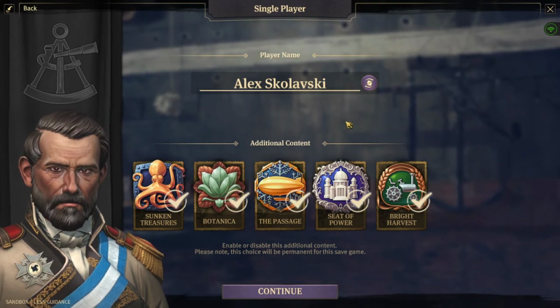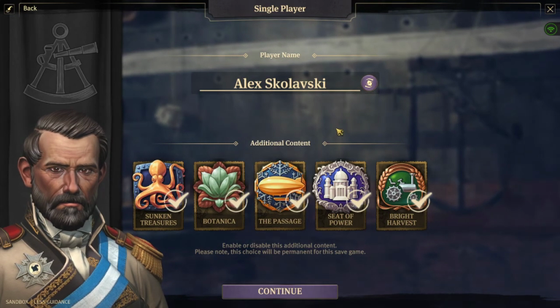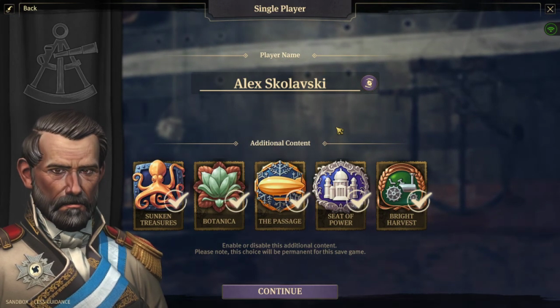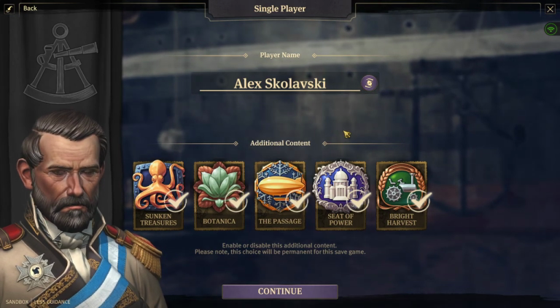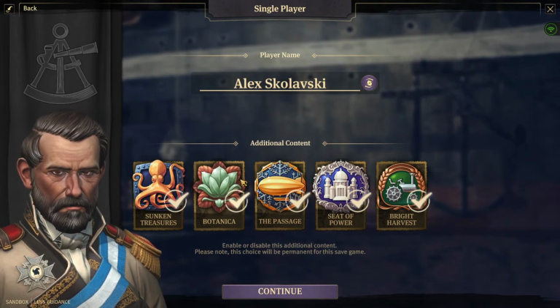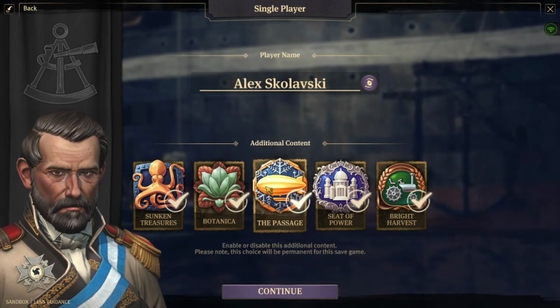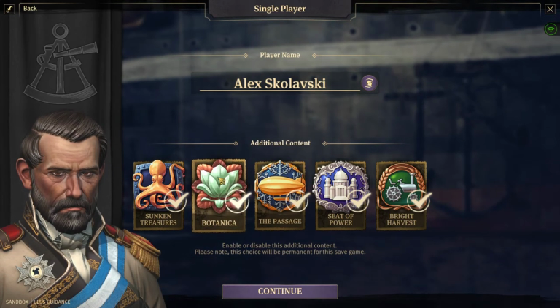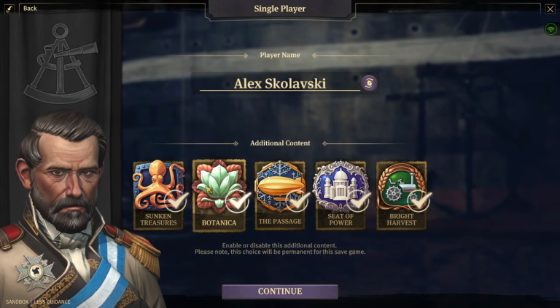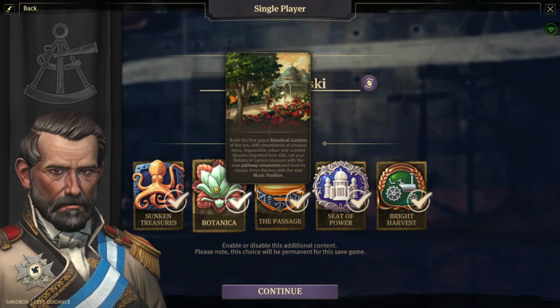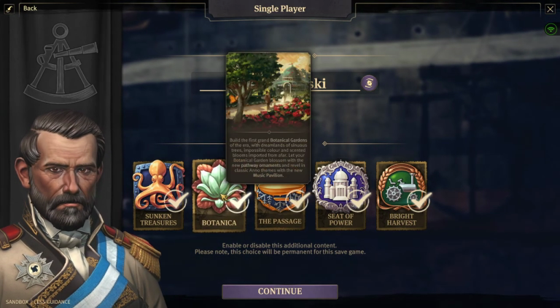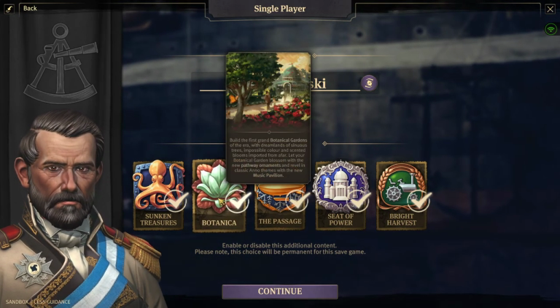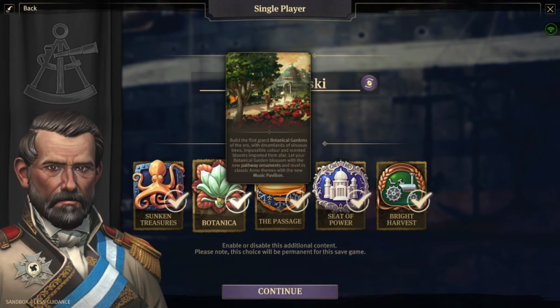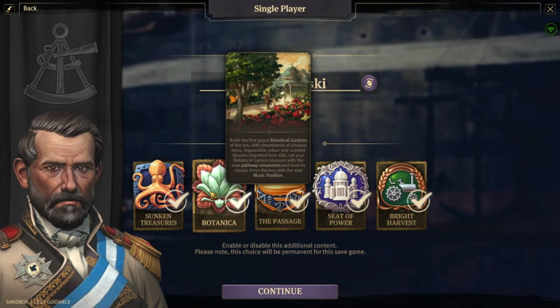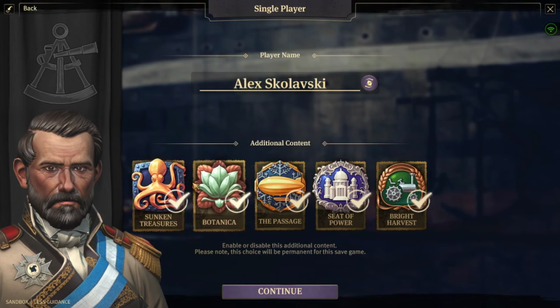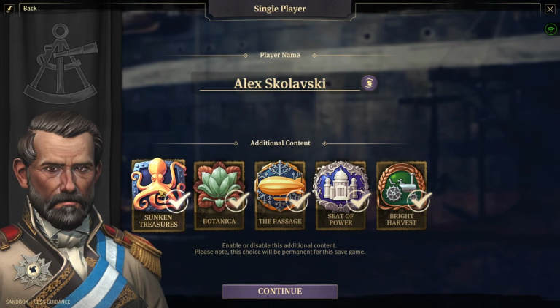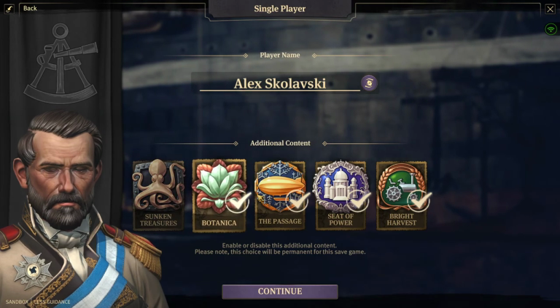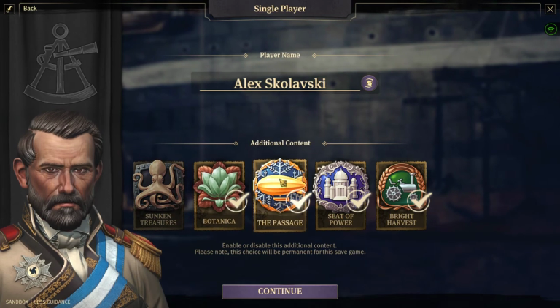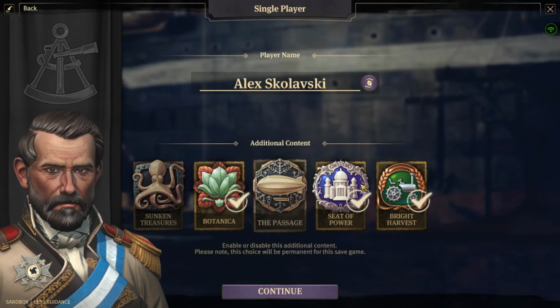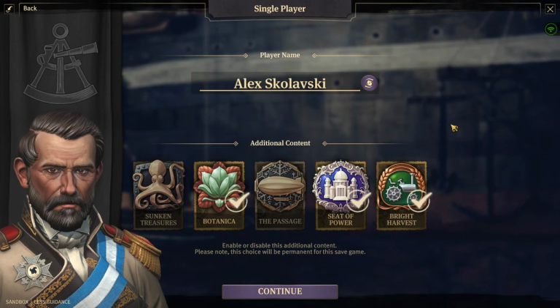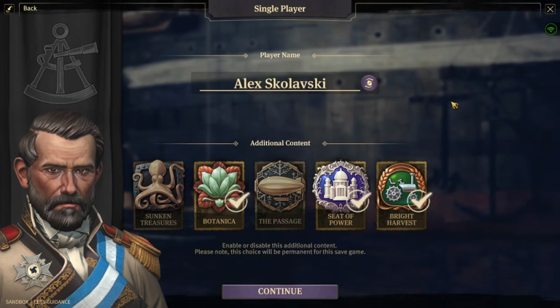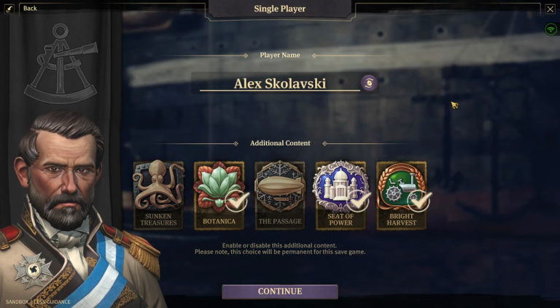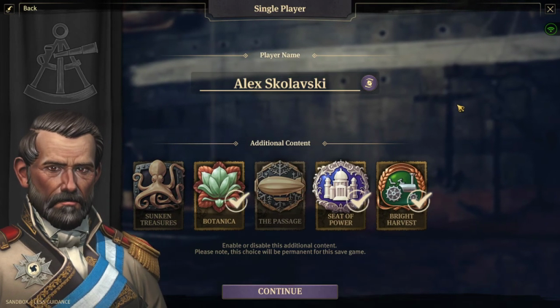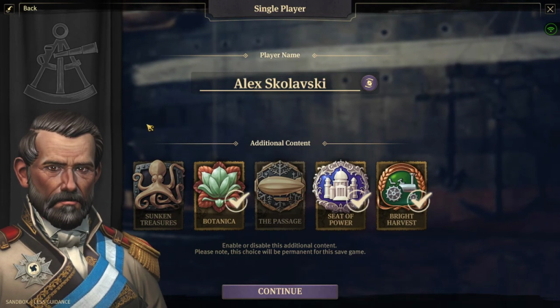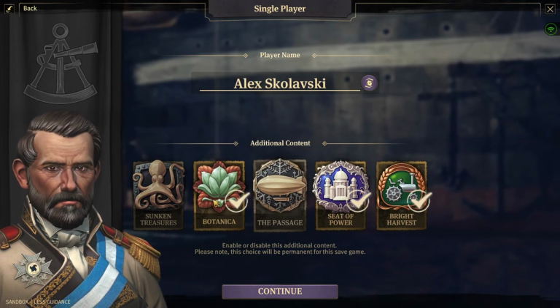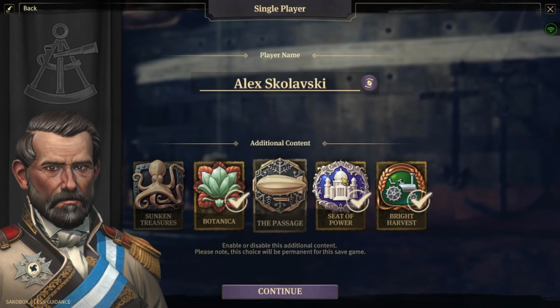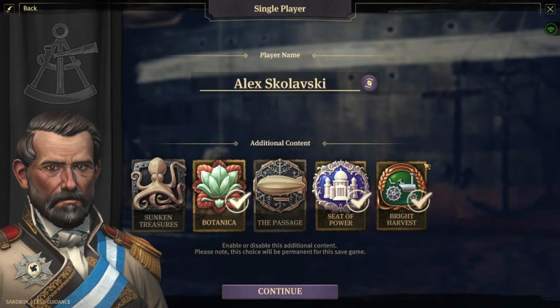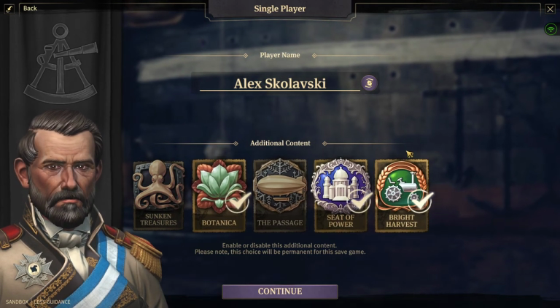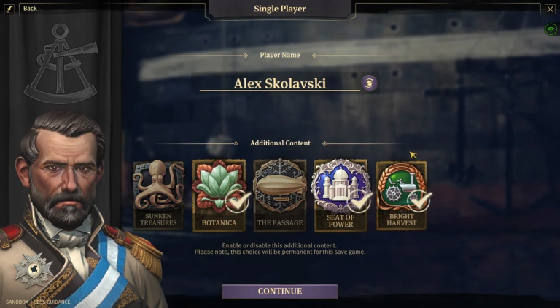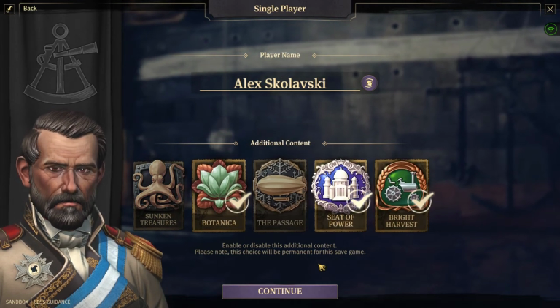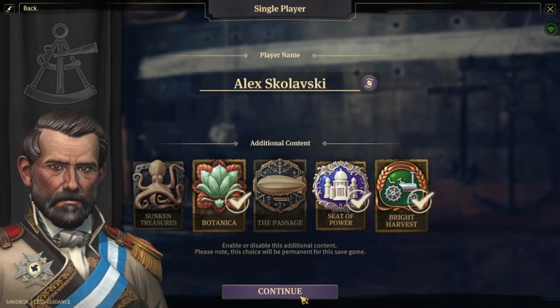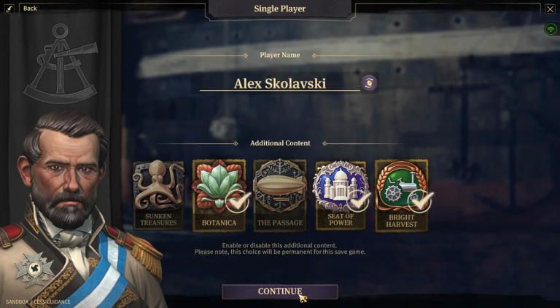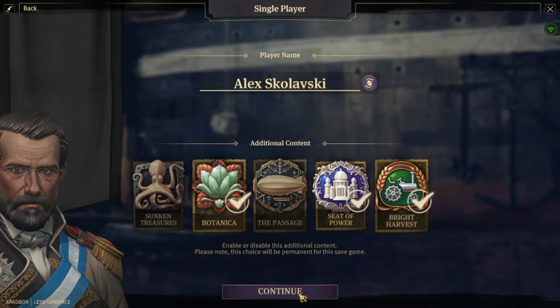We'll go with the name Alex, I think that'll be fine. Let's get rid of the sunken treasures, the passage, and then we'll just stick with Botanica, Seed of Power, and Bright Harvest.